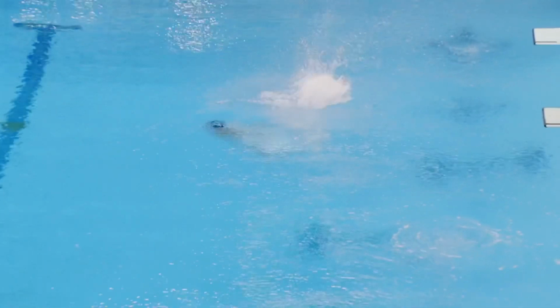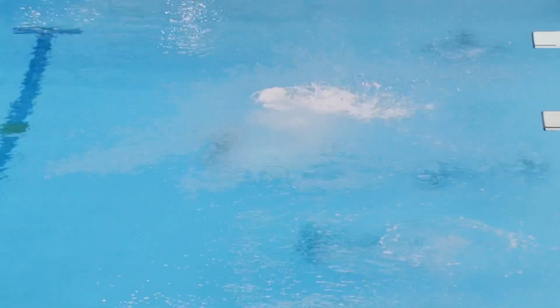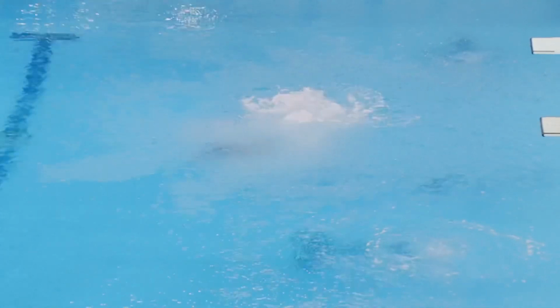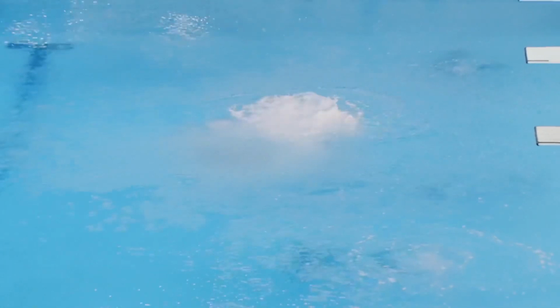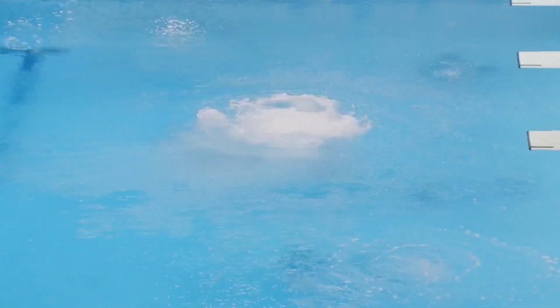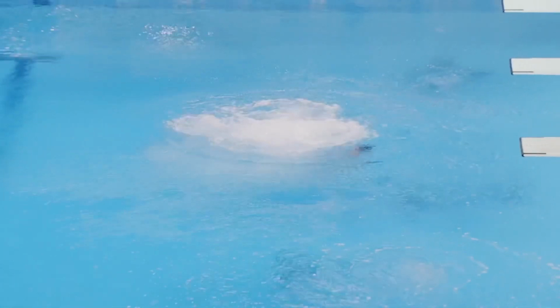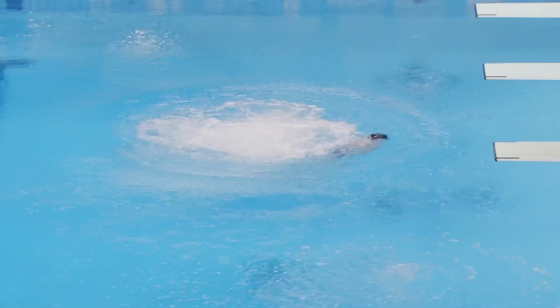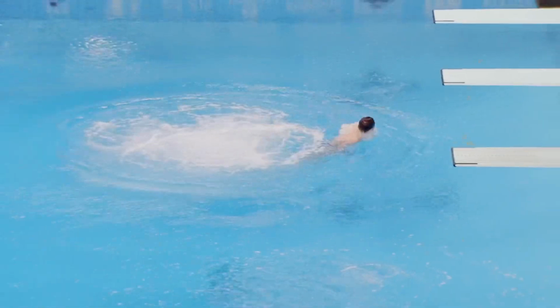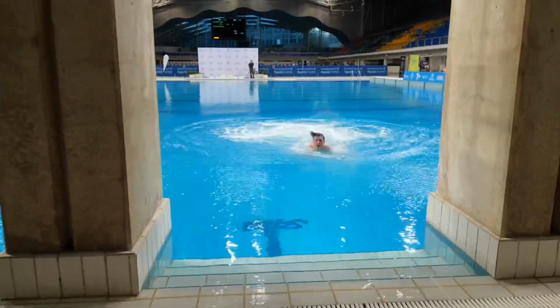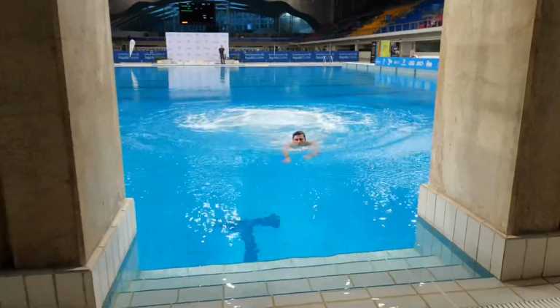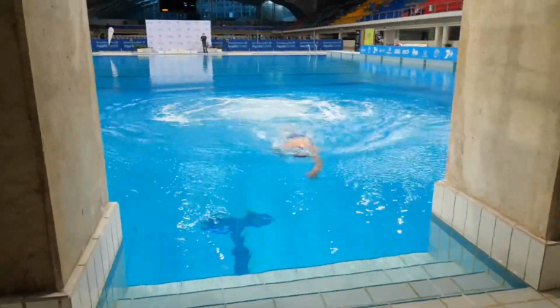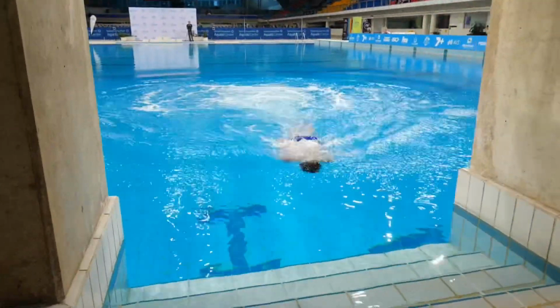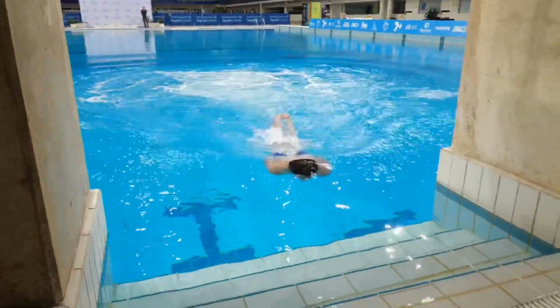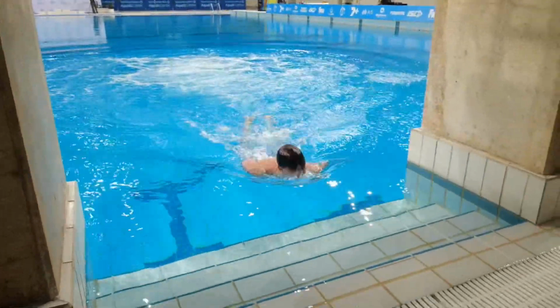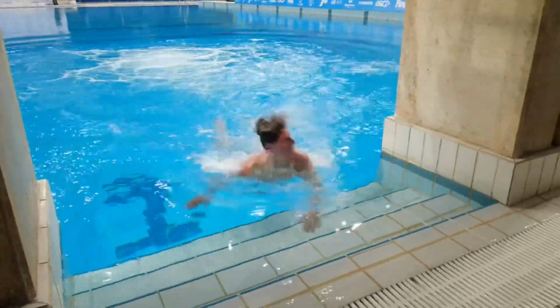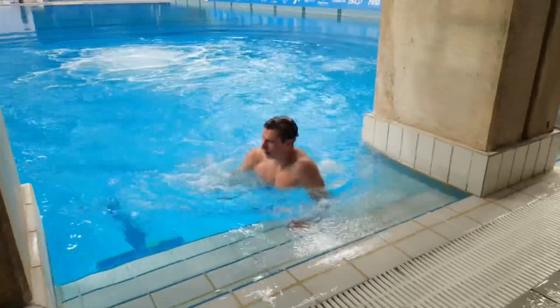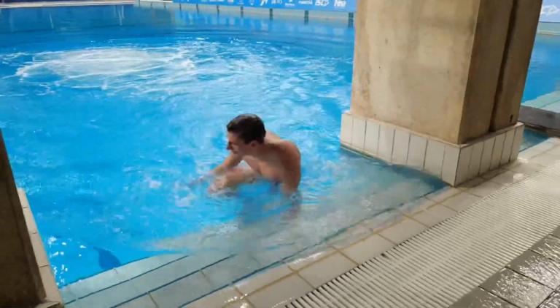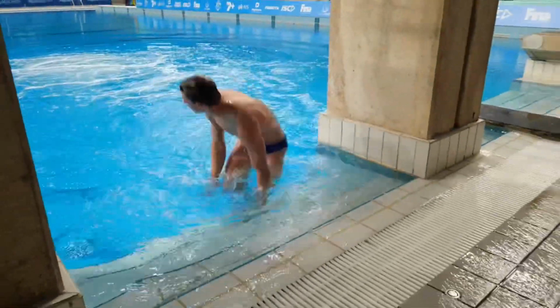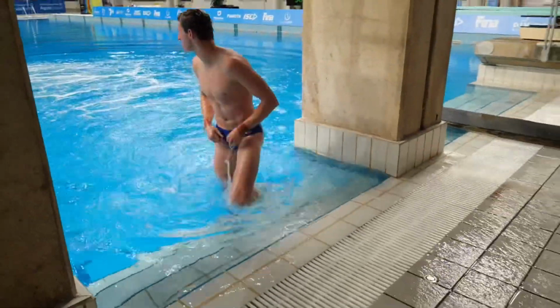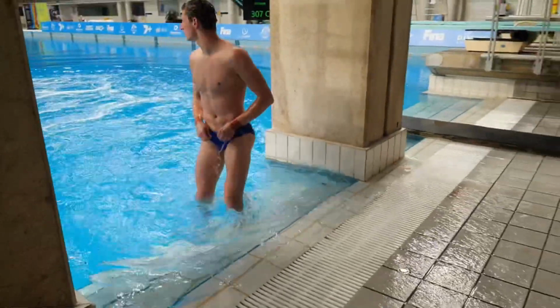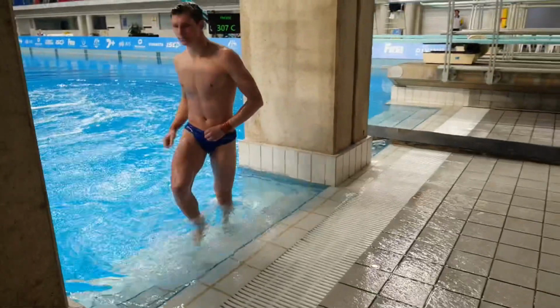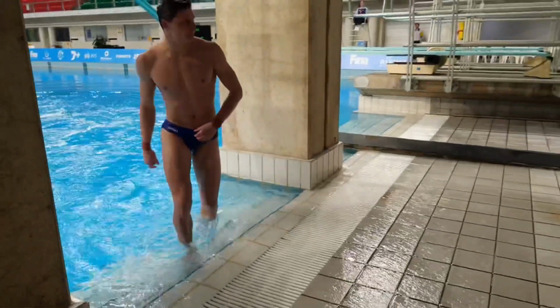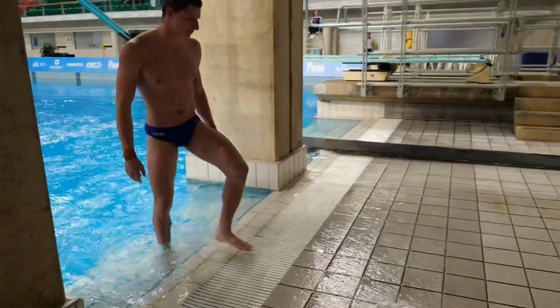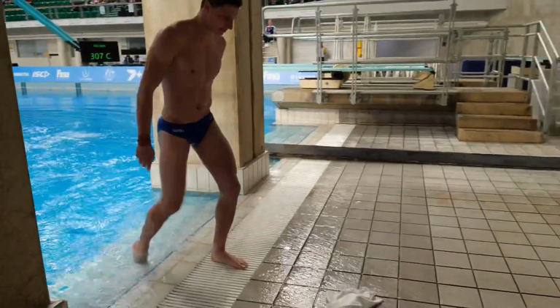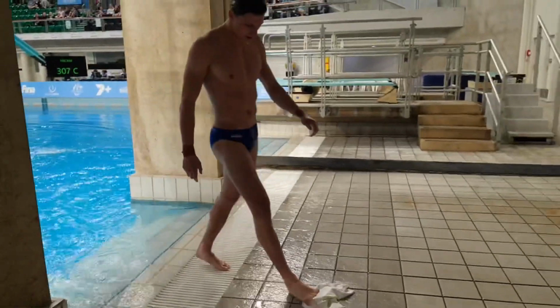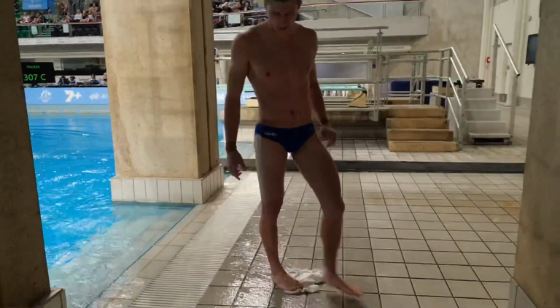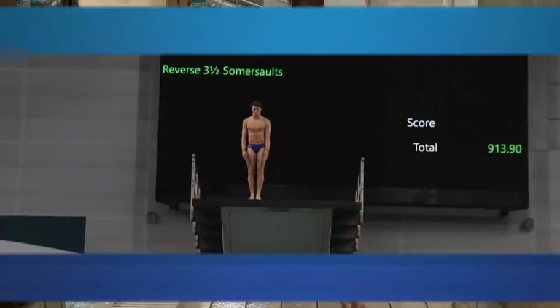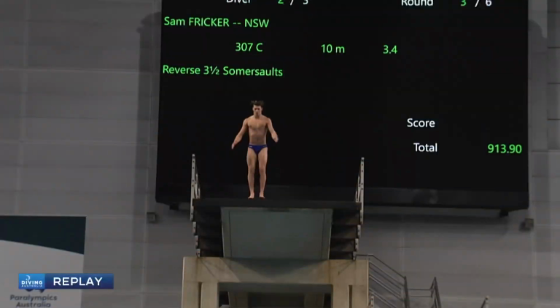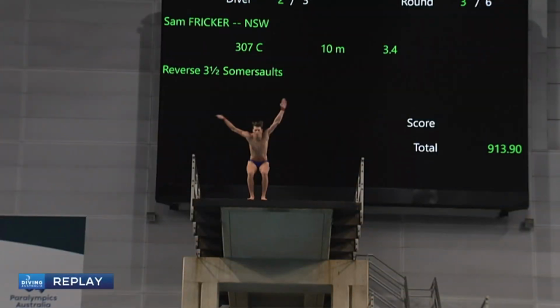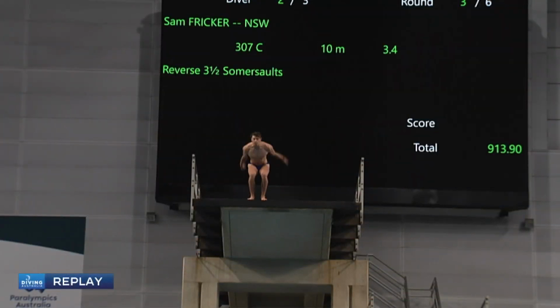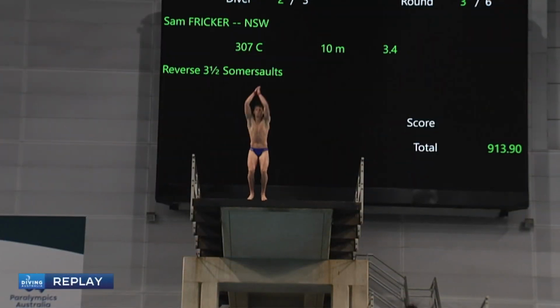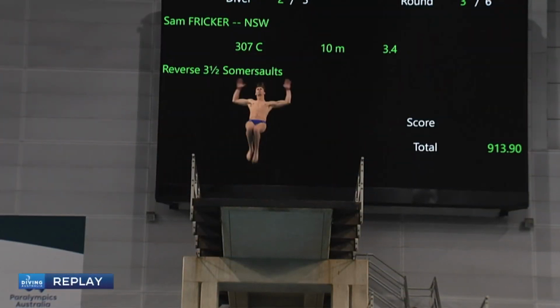No time to waste putting that down beautifully. You should hear the crowd here — it is amazing. What an atmosphere. Everyone is so pleased to see him put that dive down like that. He's got to be happy. A huge dive there from the hometown boy.